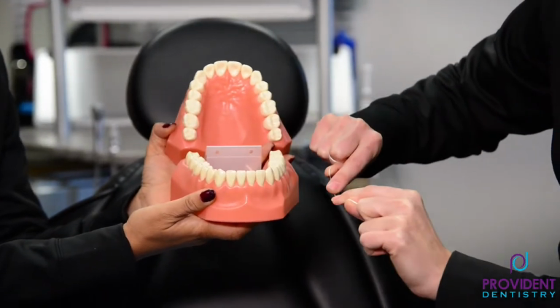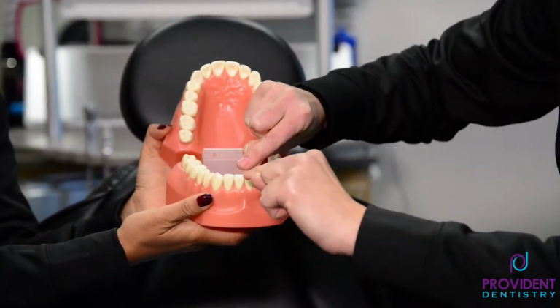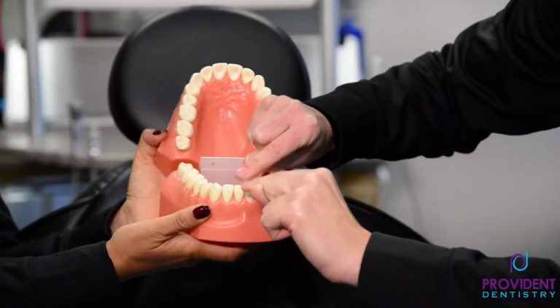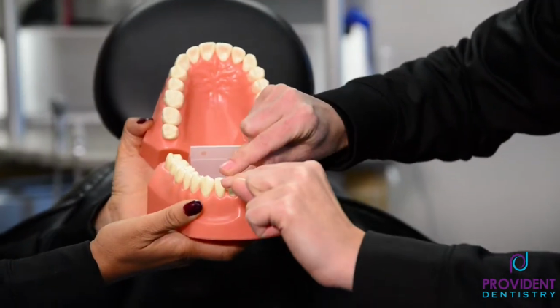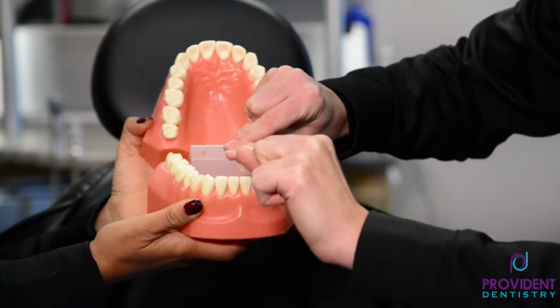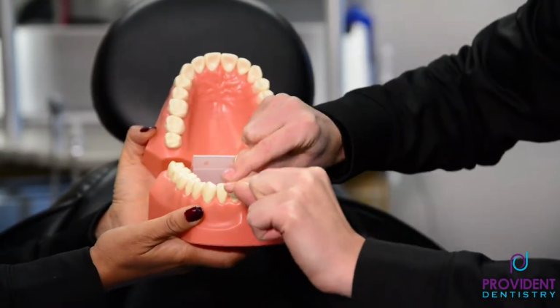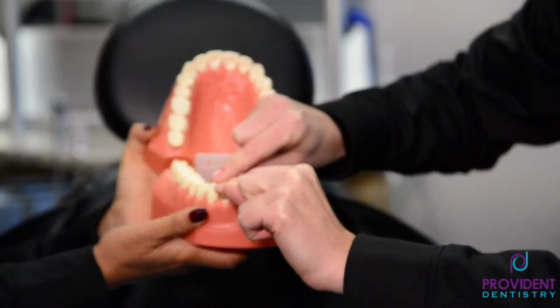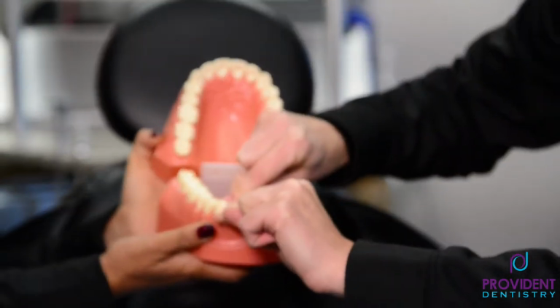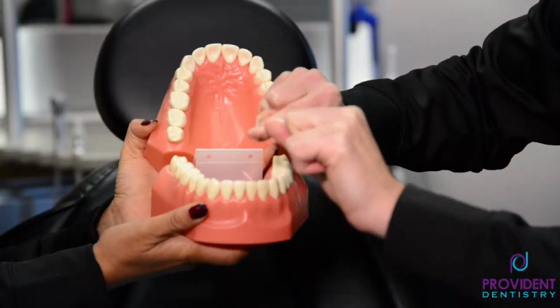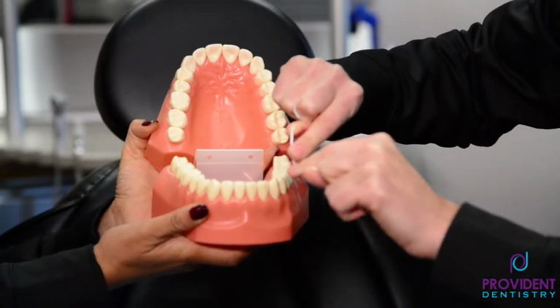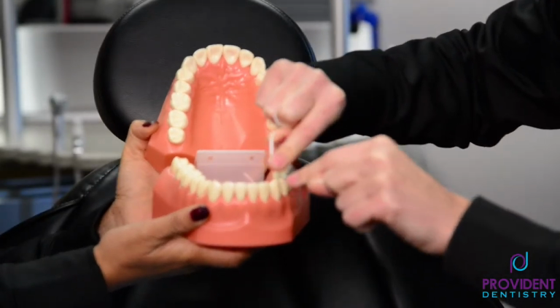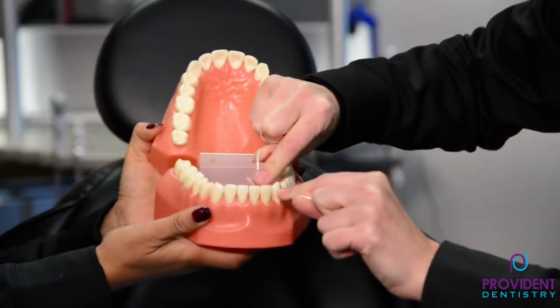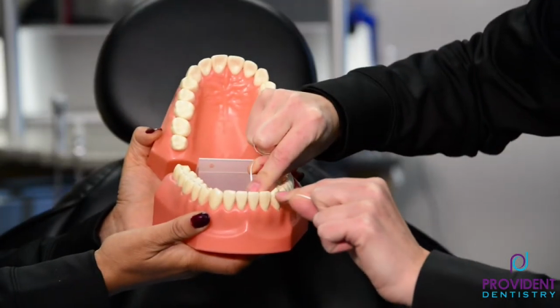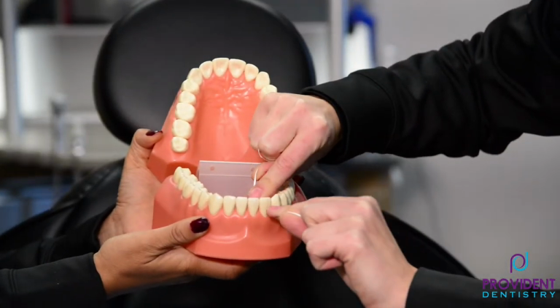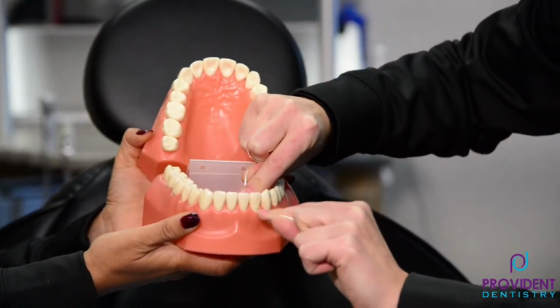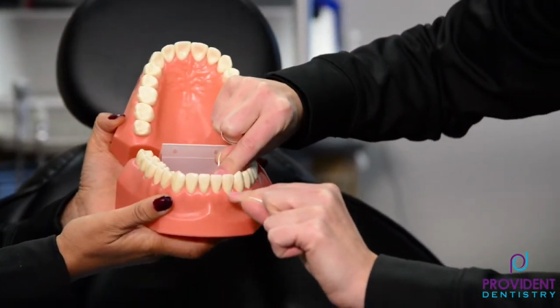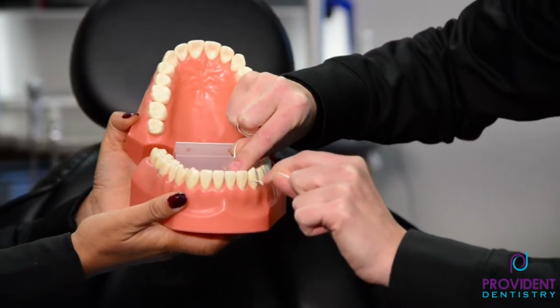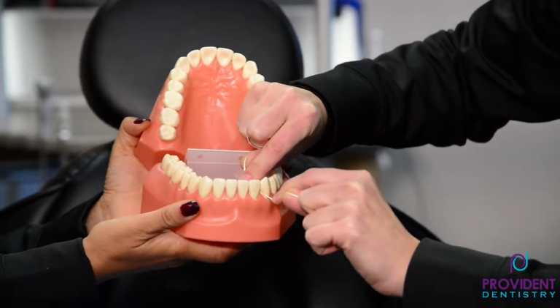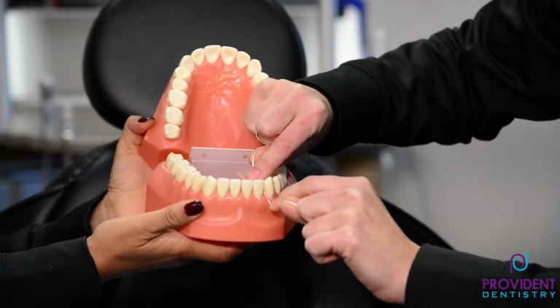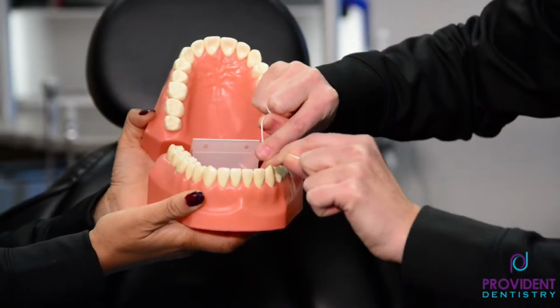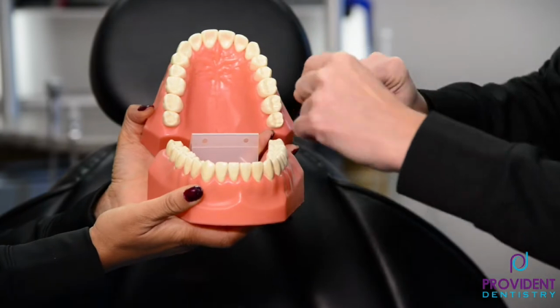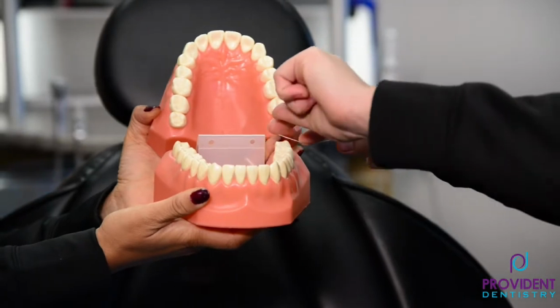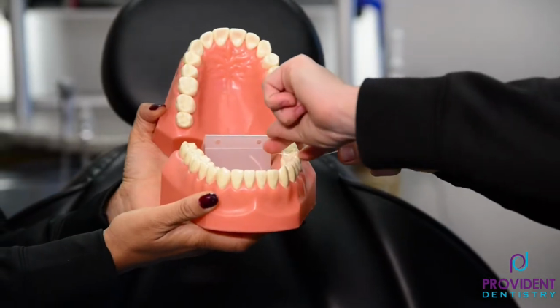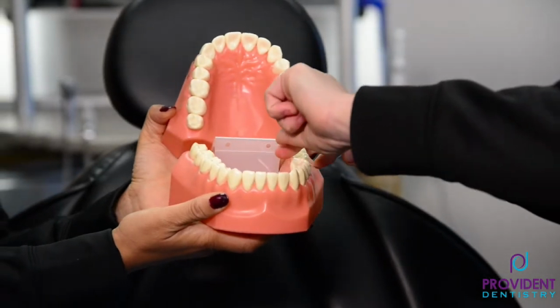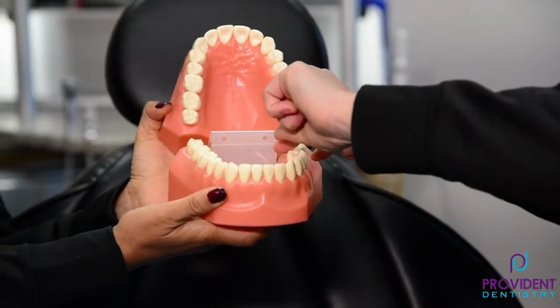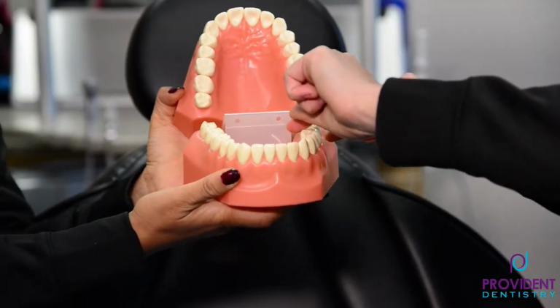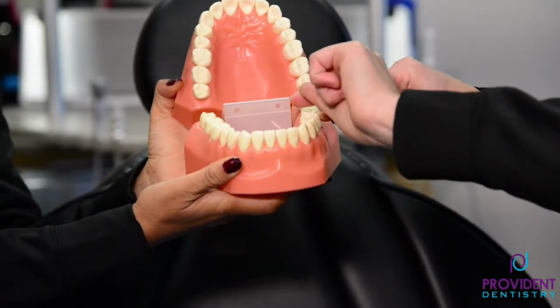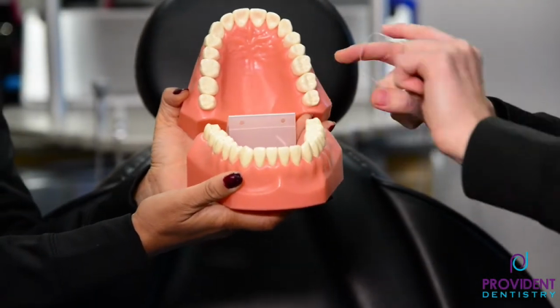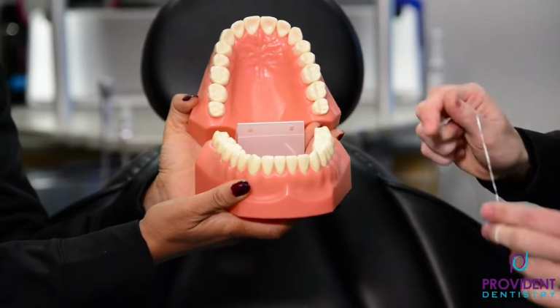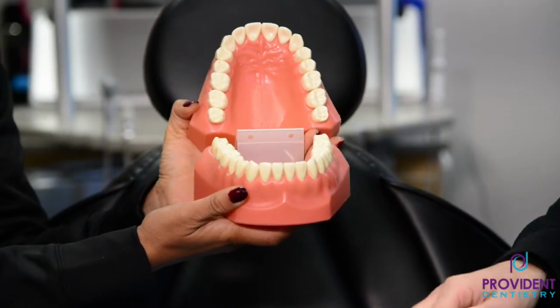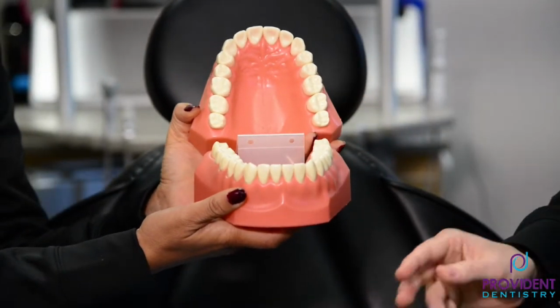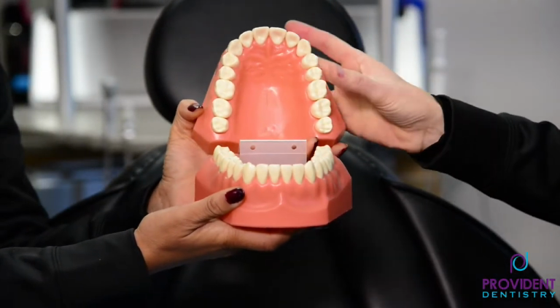You want to make sure you get under there to get all of that bacteria and plaque that's trapped under there. A lot of times people are just popping it in and out, and that's not really doing what it needs to do. Make sure you're getting way down in there and in the back — I know that's tough, but that's where a lot of plaque lurks.